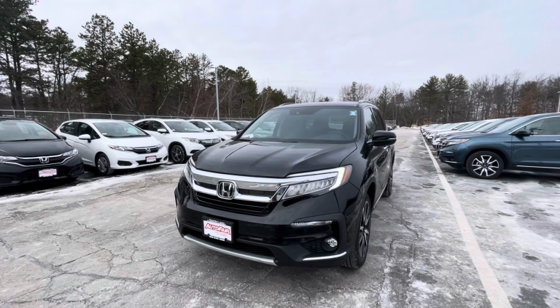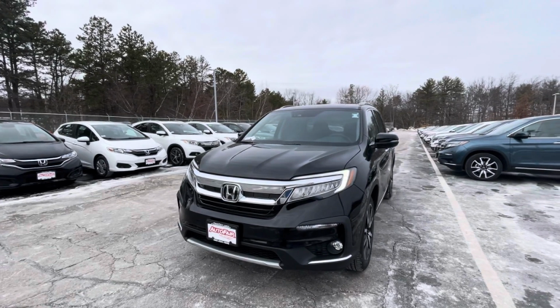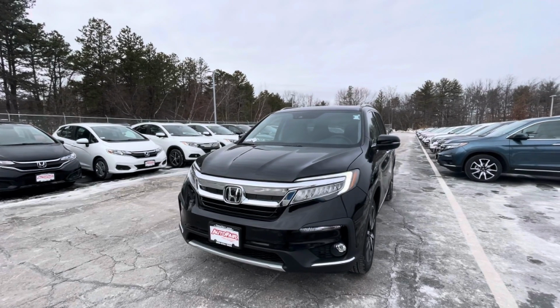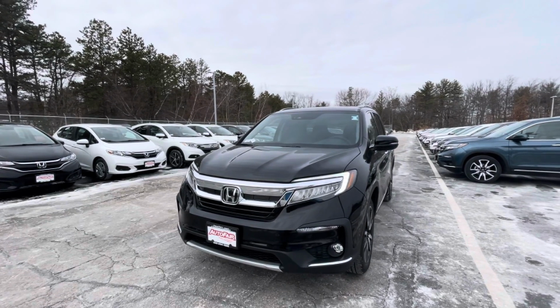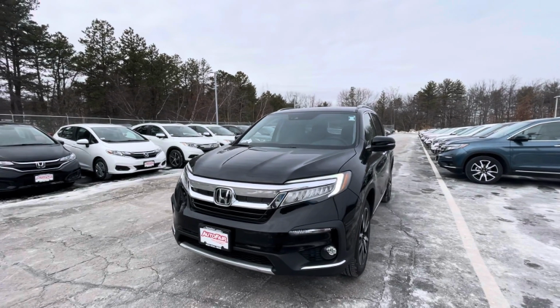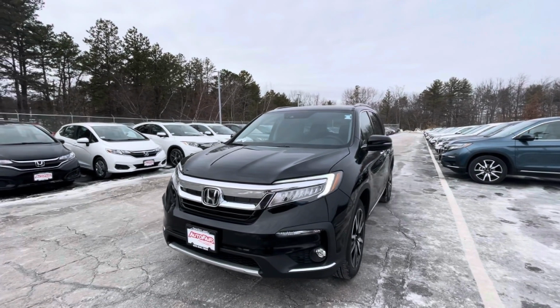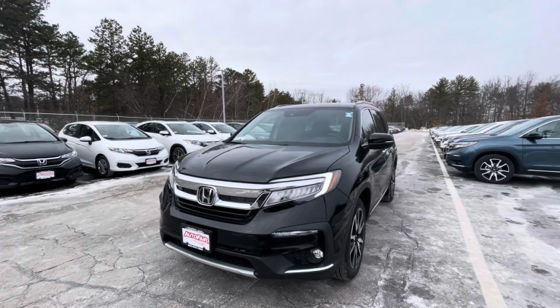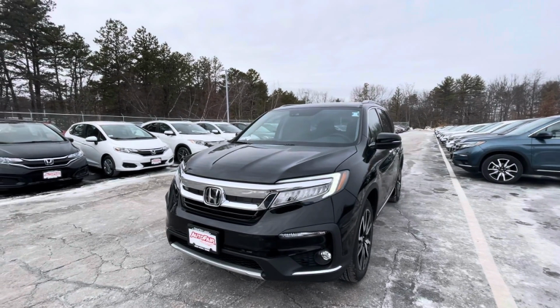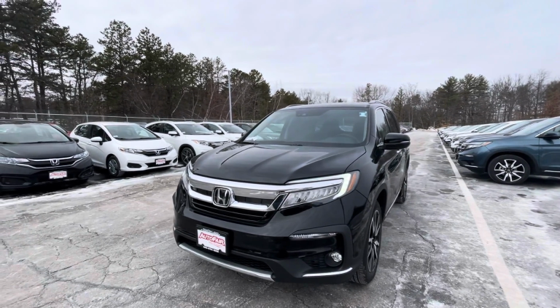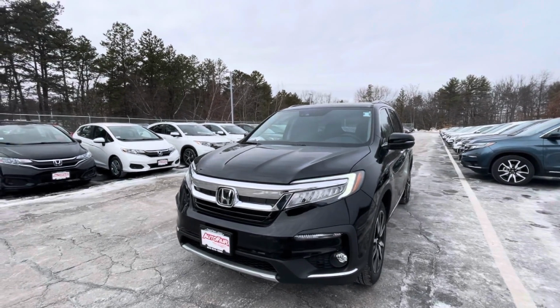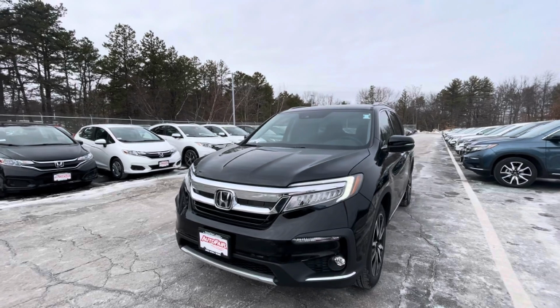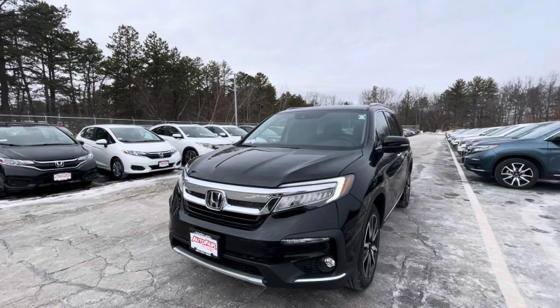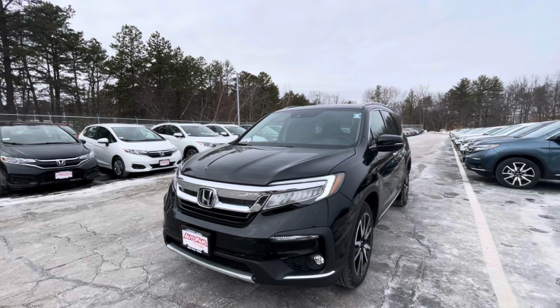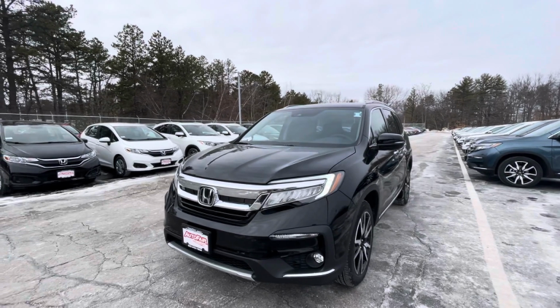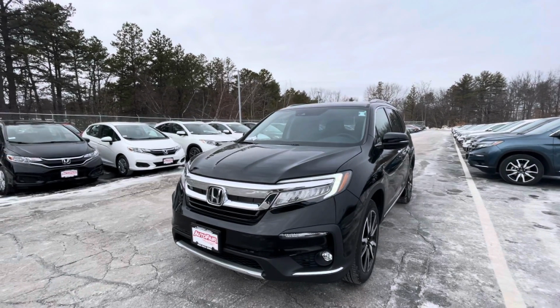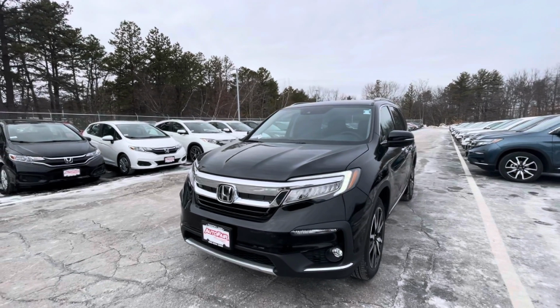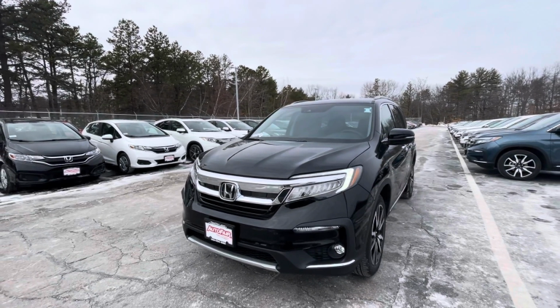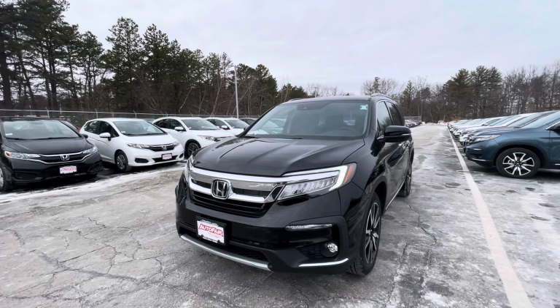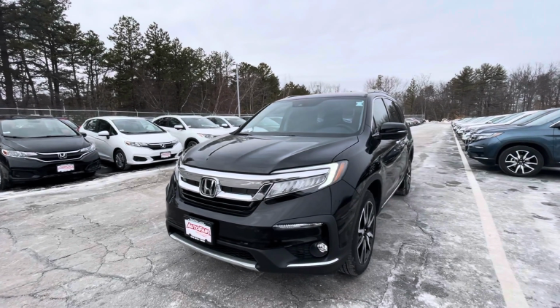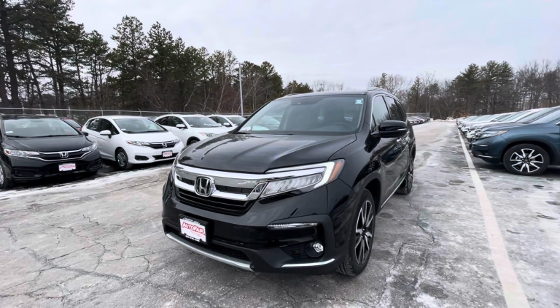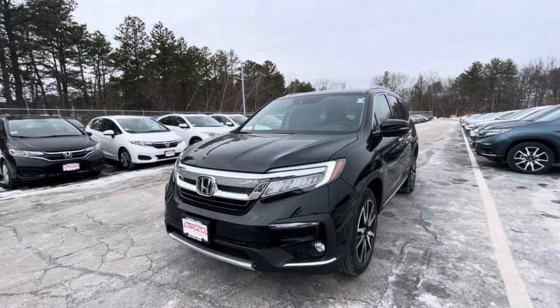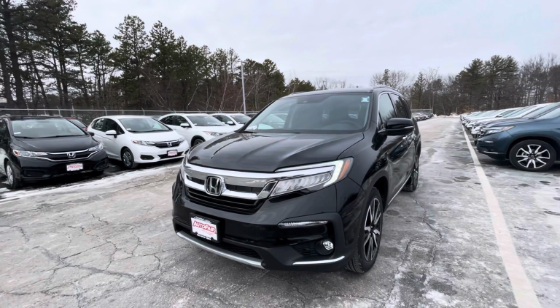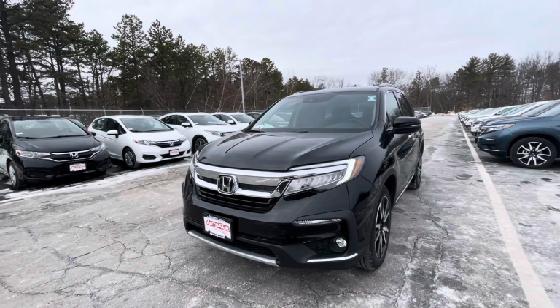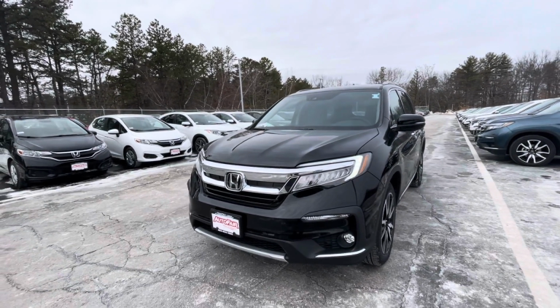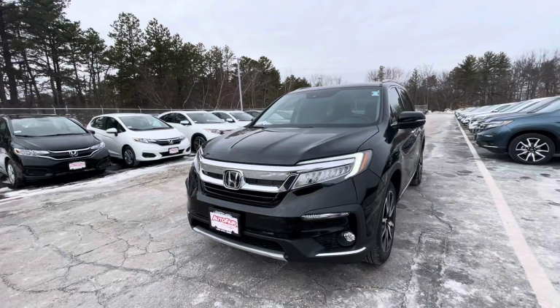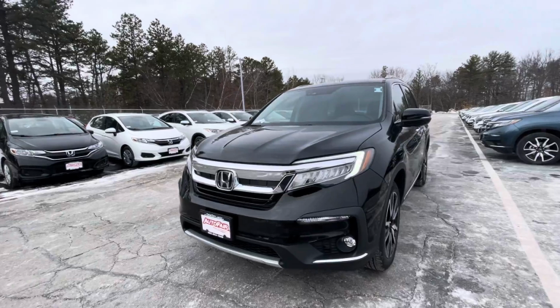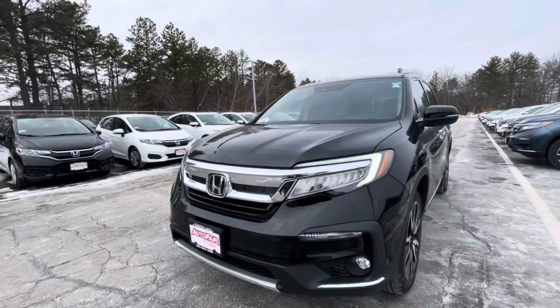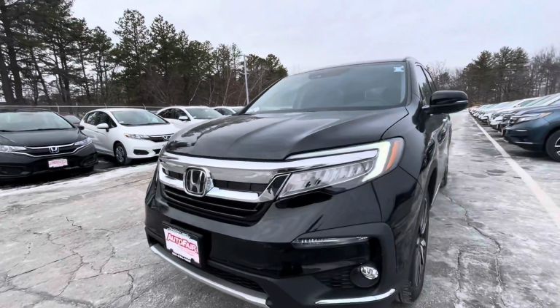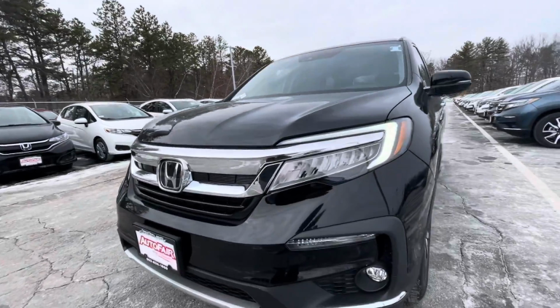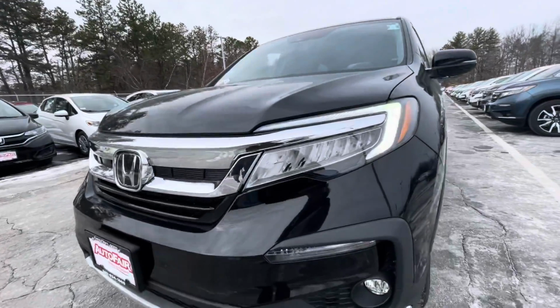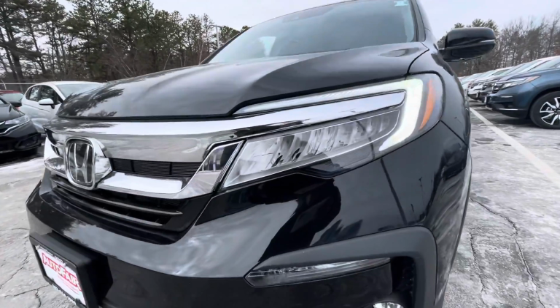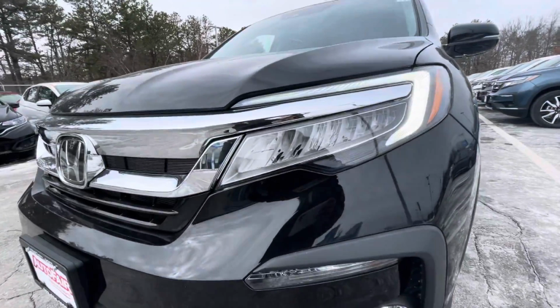Good afternoon, Victor Gale over at Auto4Honda. I see you've inquired about the 2021 Honda Pilot Elite. We have the LED daytime running lights, fully LED headlights, and LED high beams.